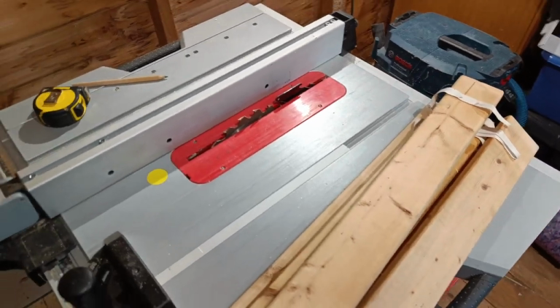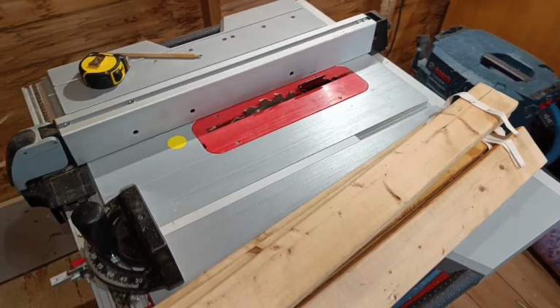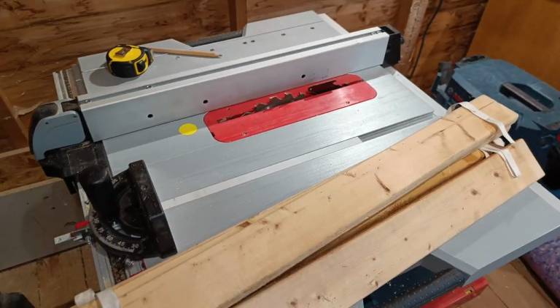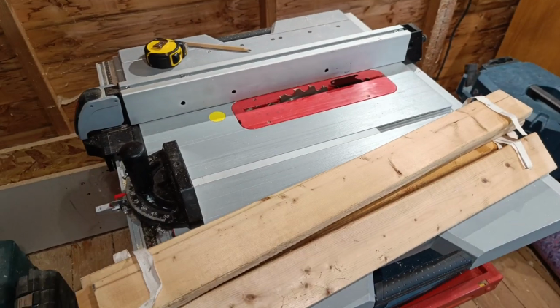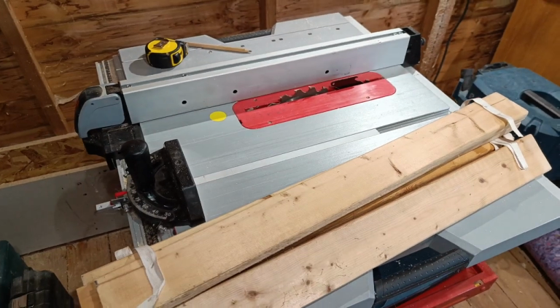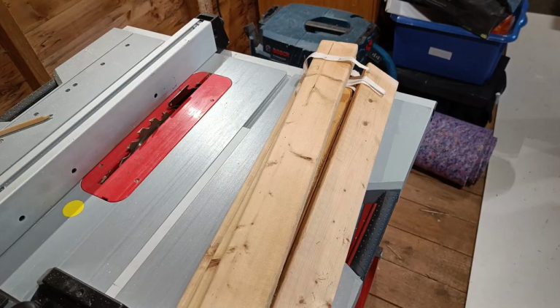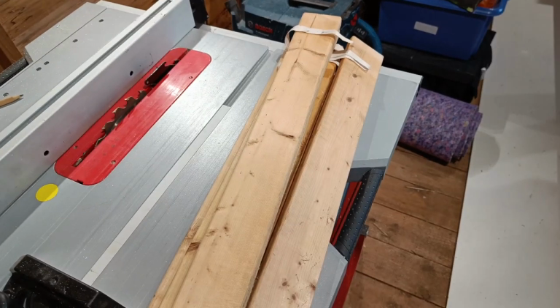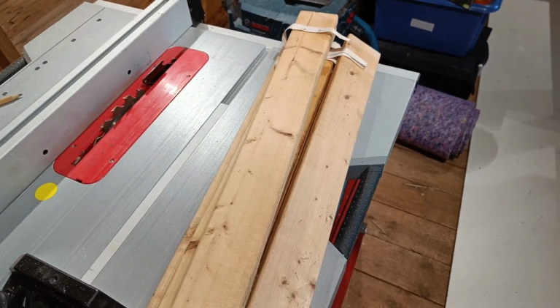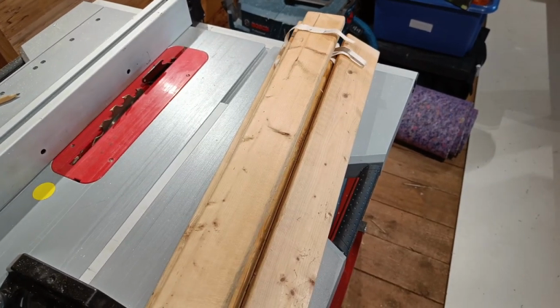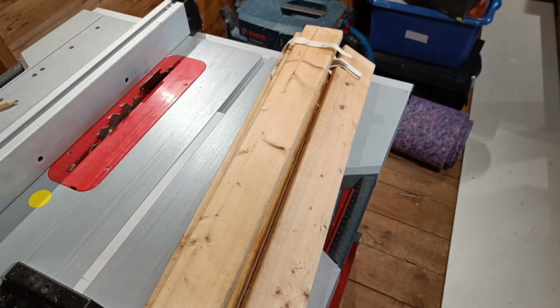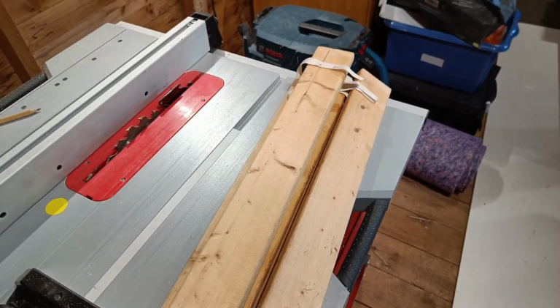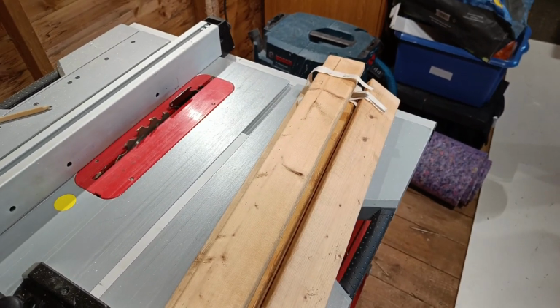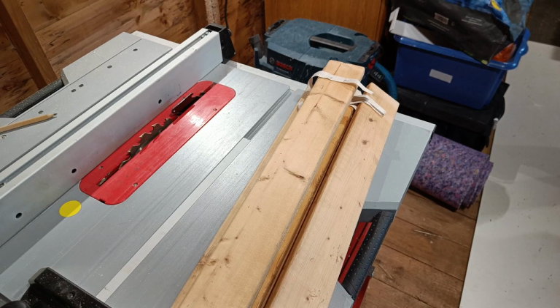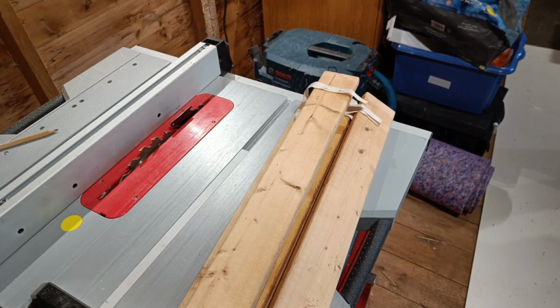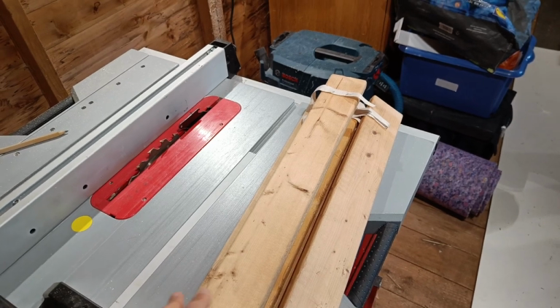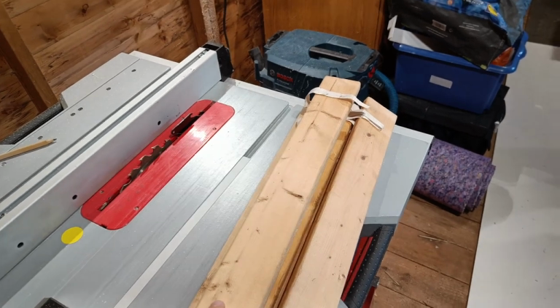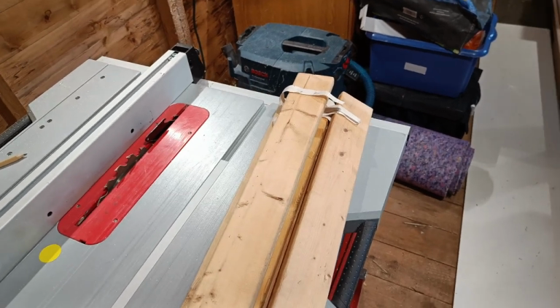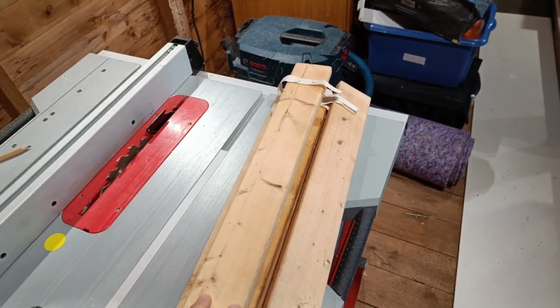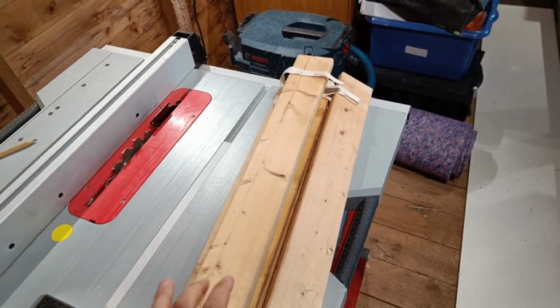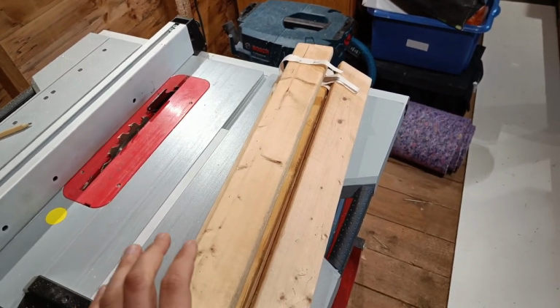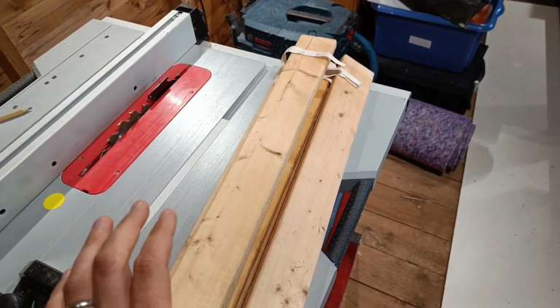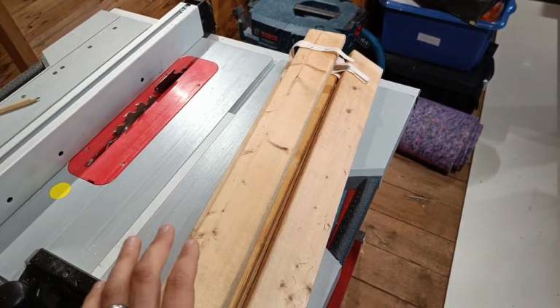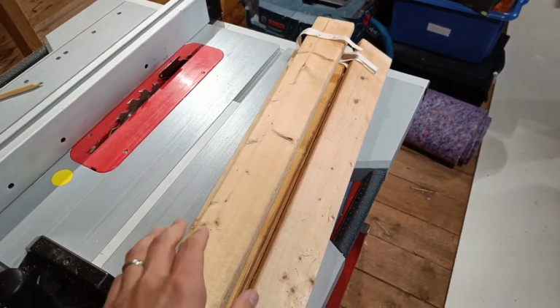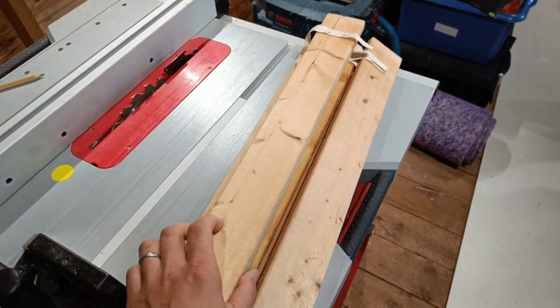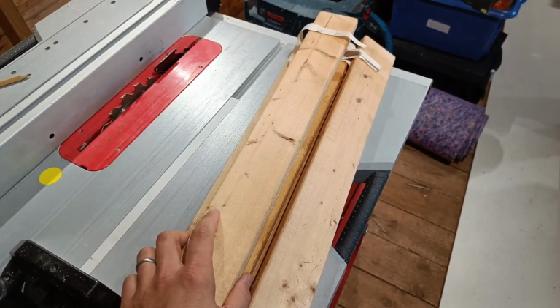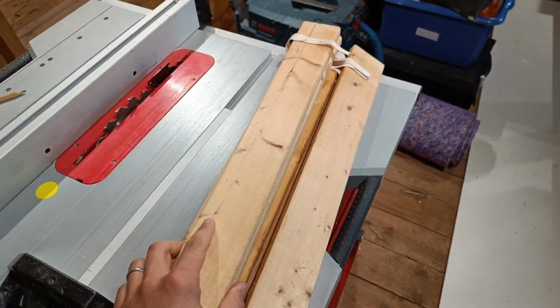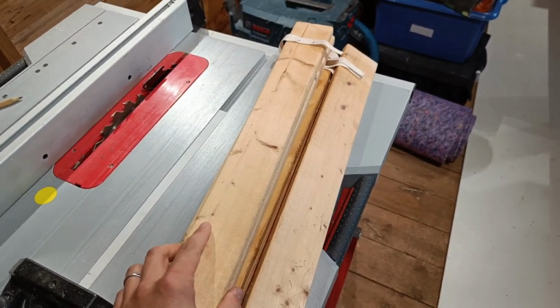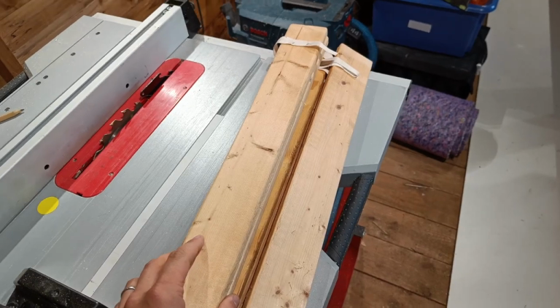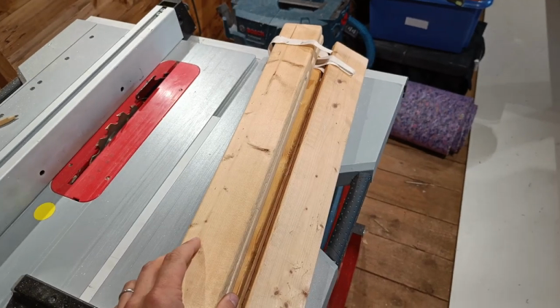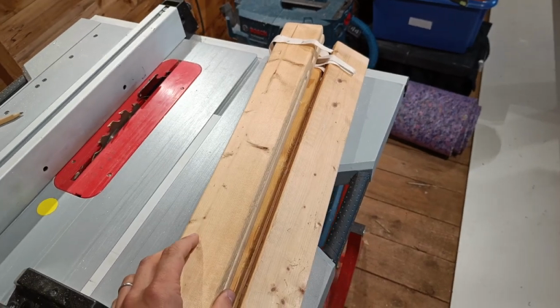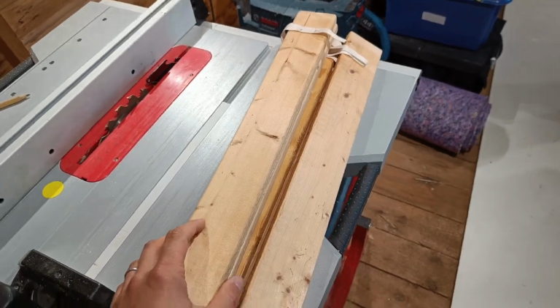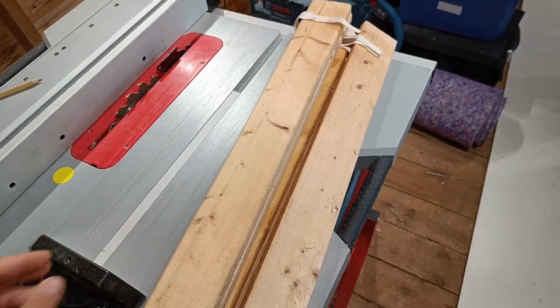Hi guys, welcome back to the channel. I'm having to basically fix something that I broke, which isn't ideal, so this is a bit of an interstitial carpentry project I guess.